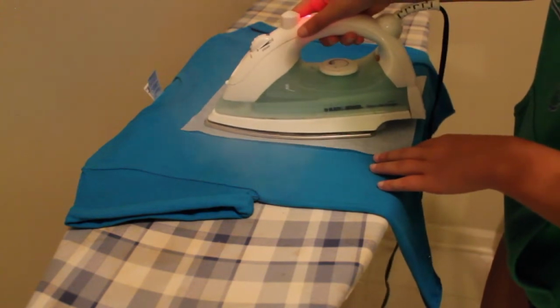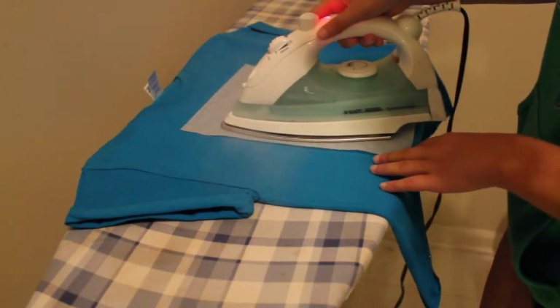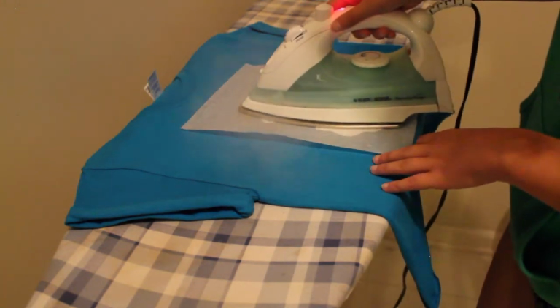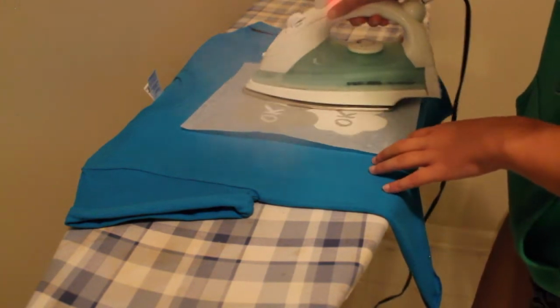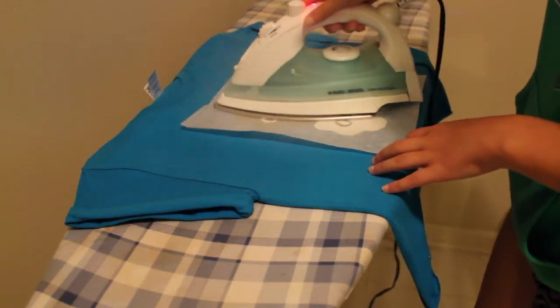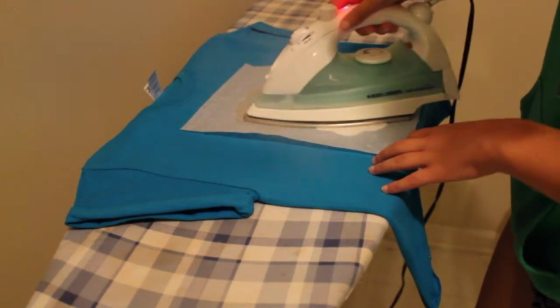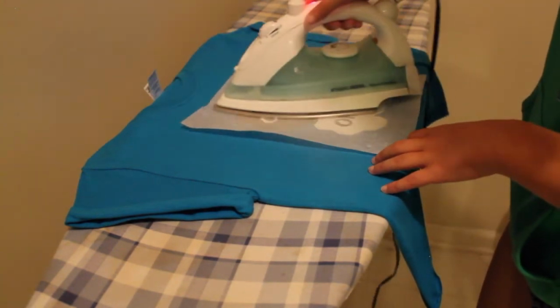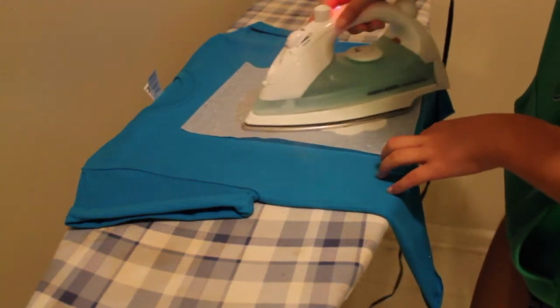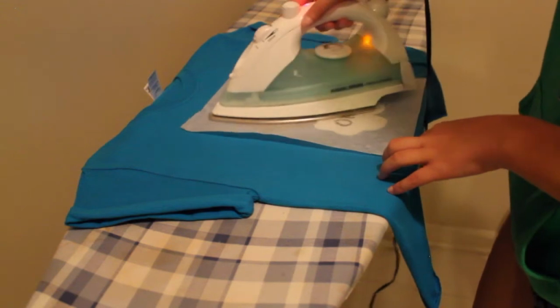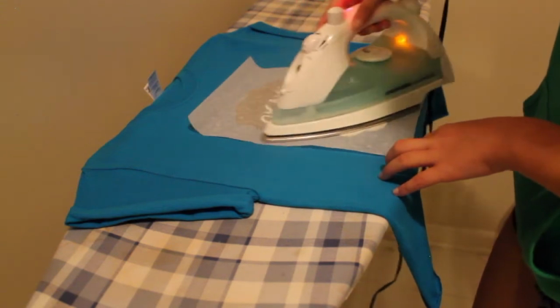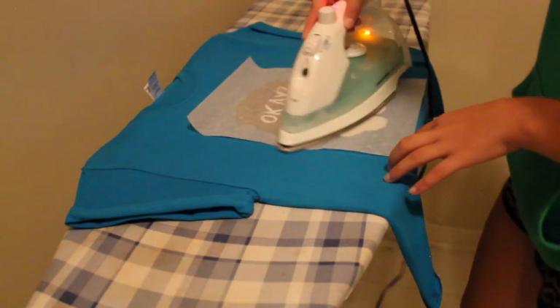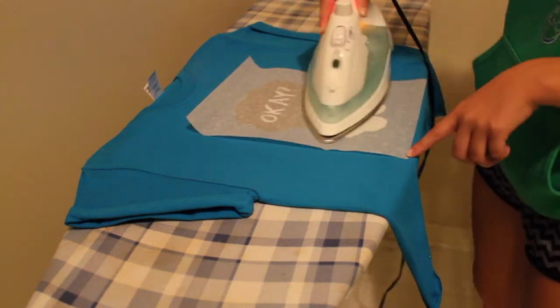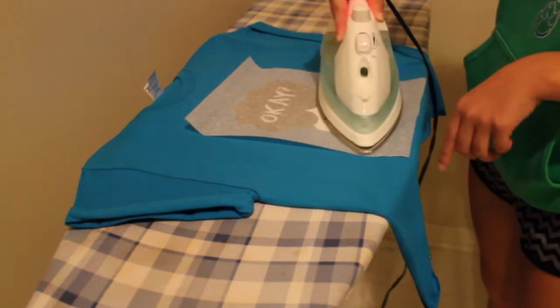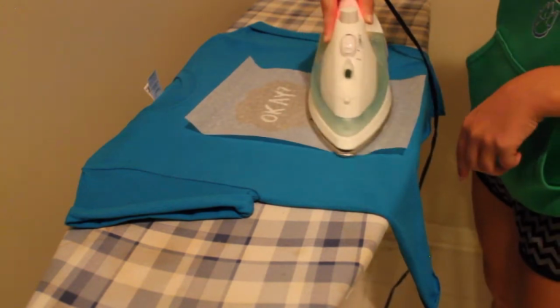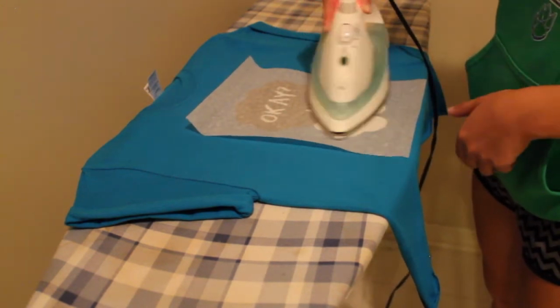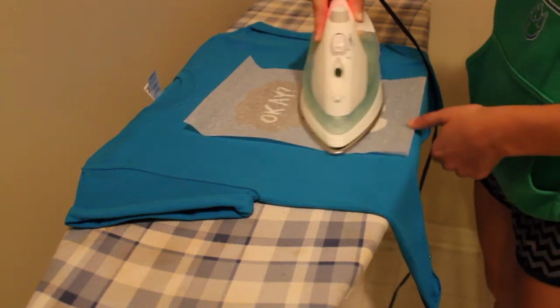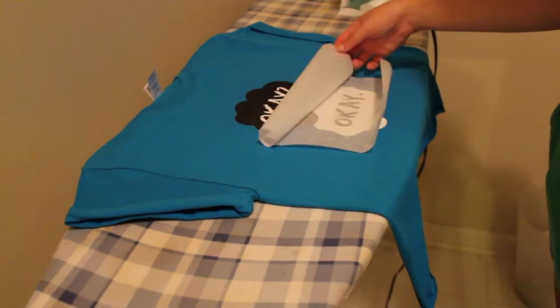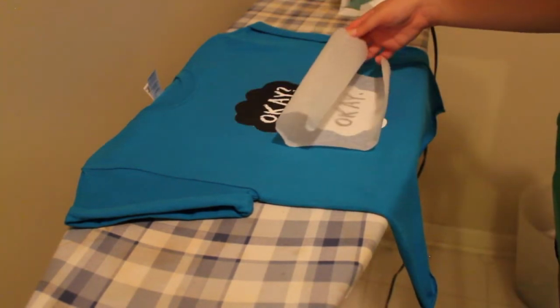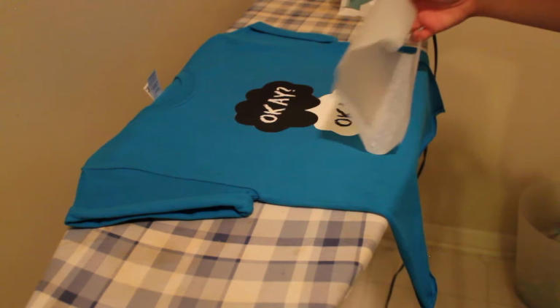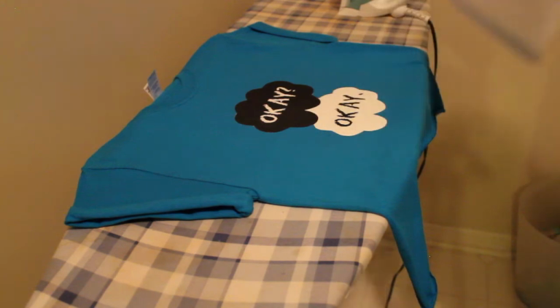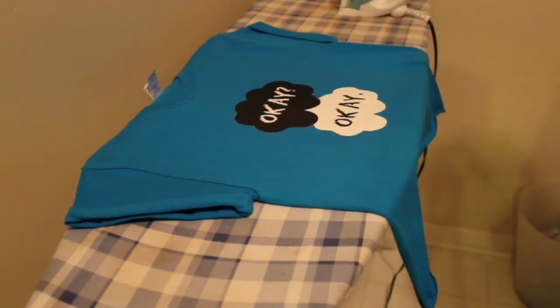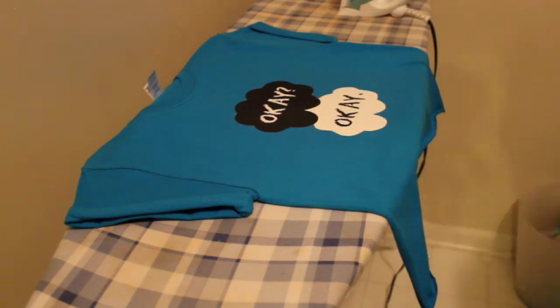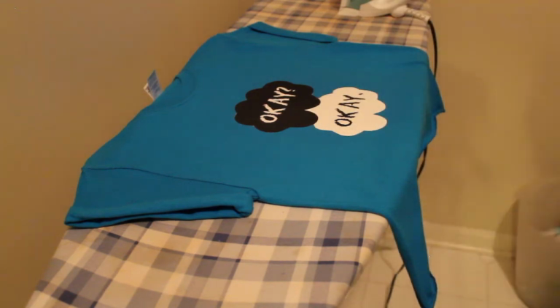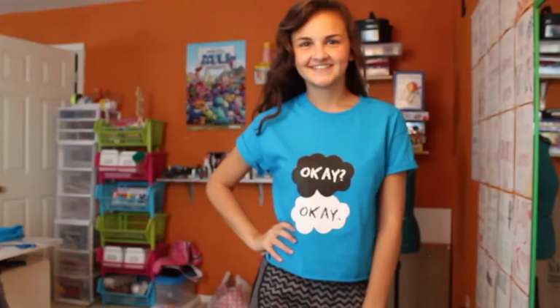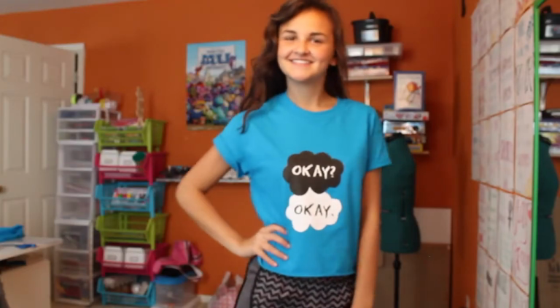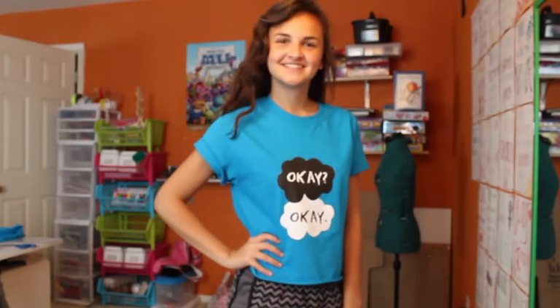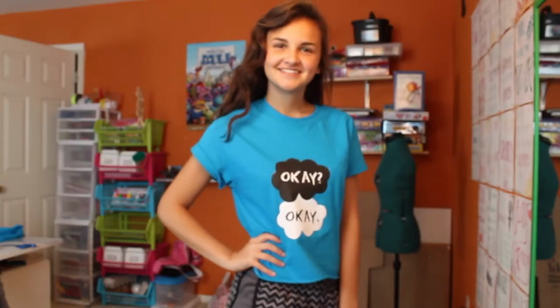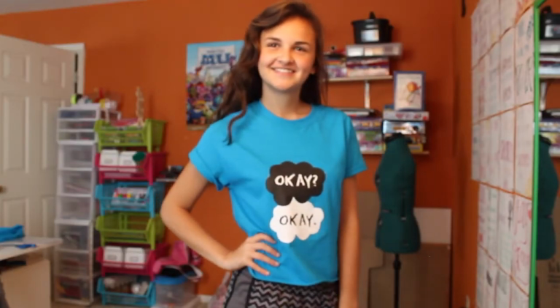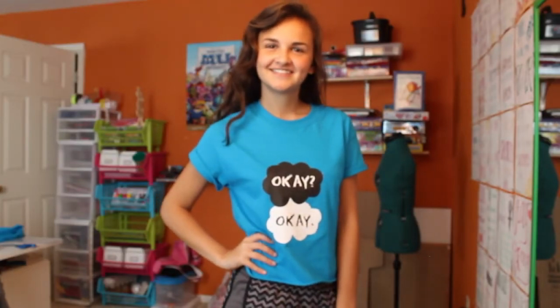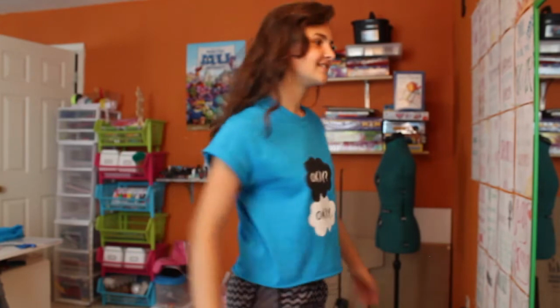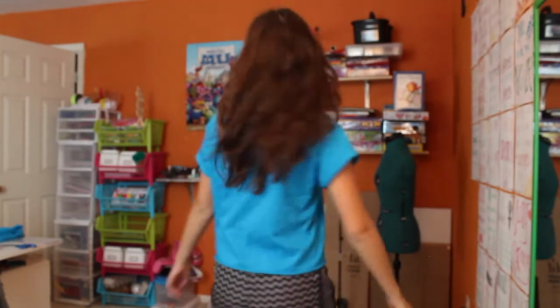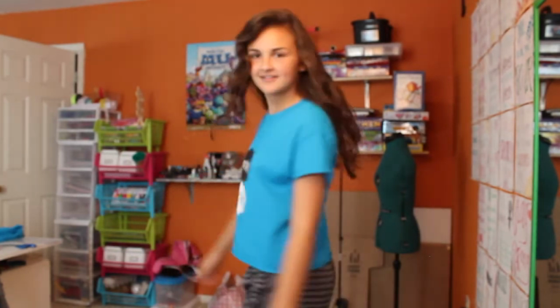Iron over it for about 10 to 20 seconds — you don't want to over-iron it because it can get pretty messy. Once you're done, peel off the parchment paper and there you have it! That is how you make the okay okay shirt.